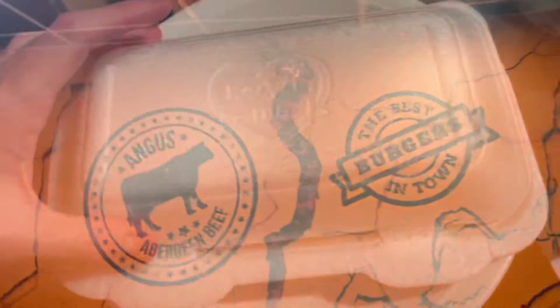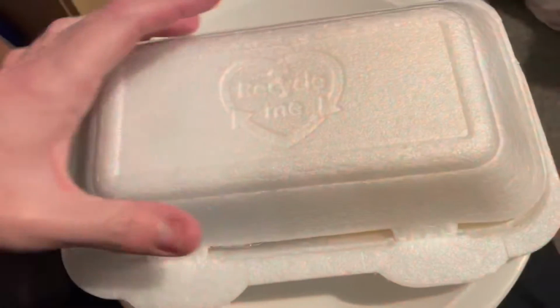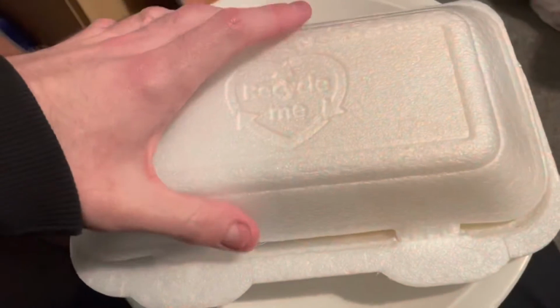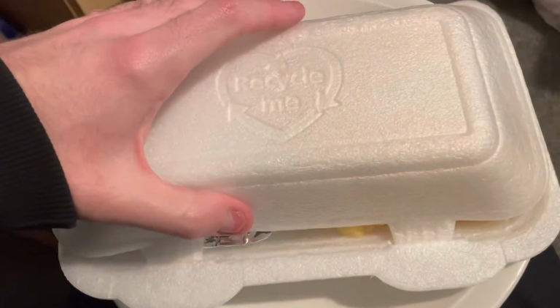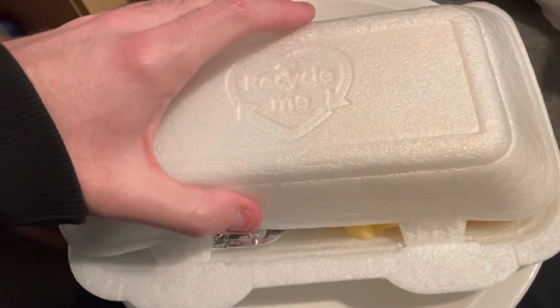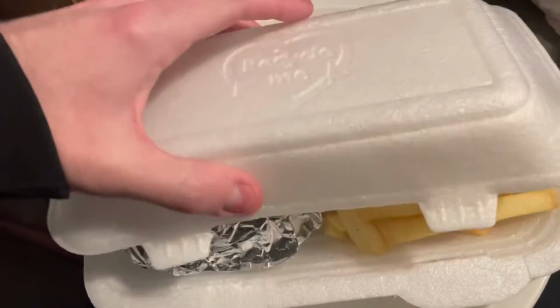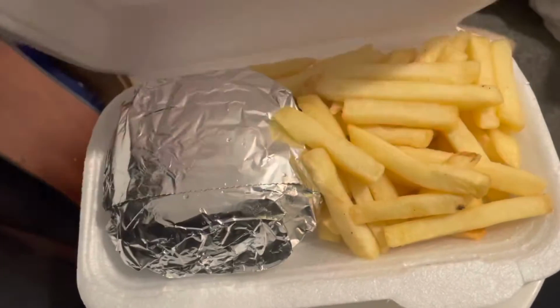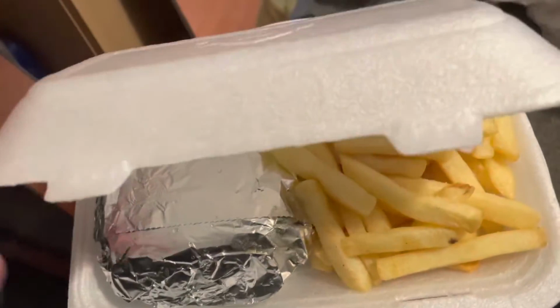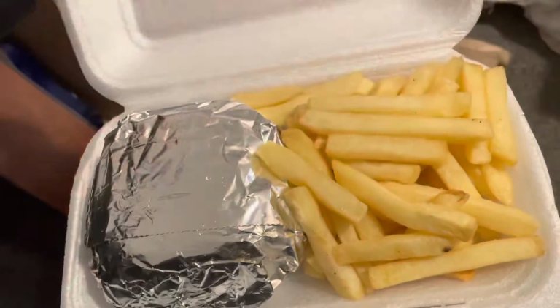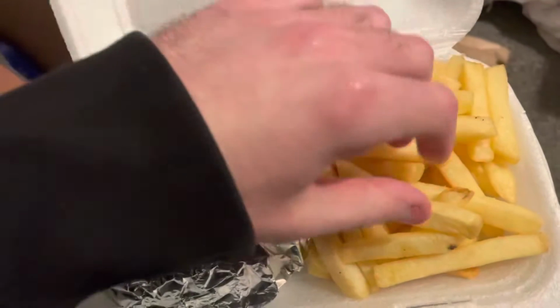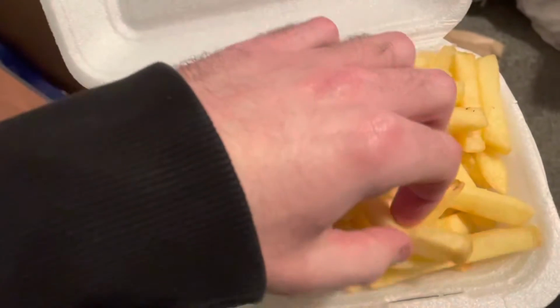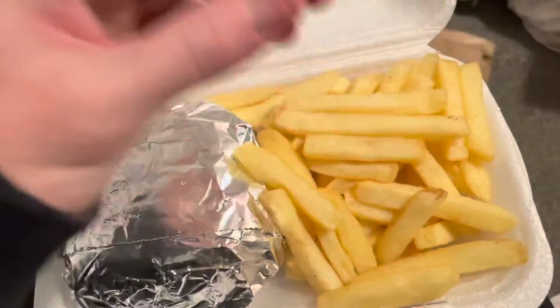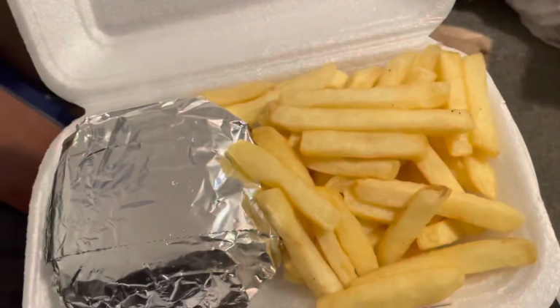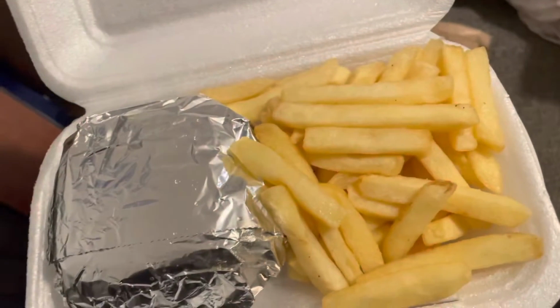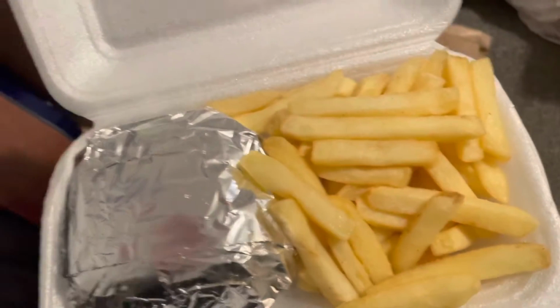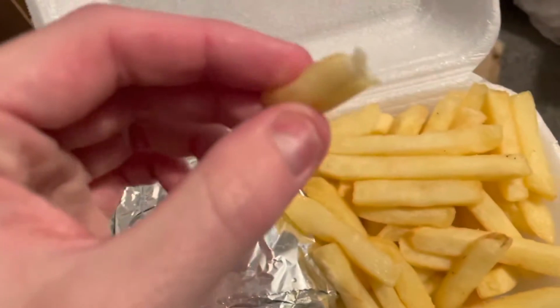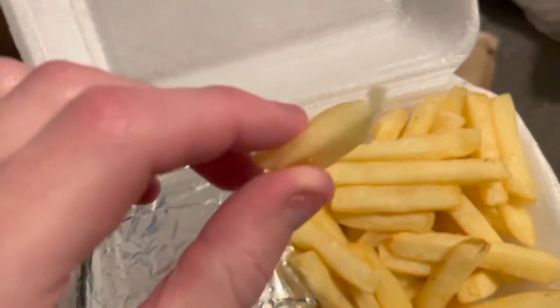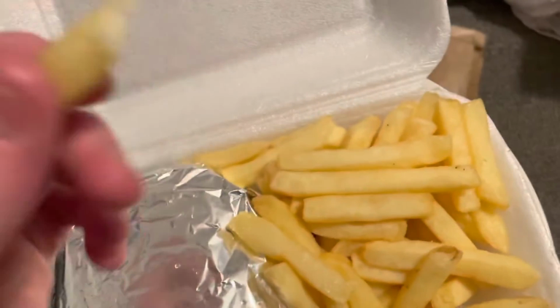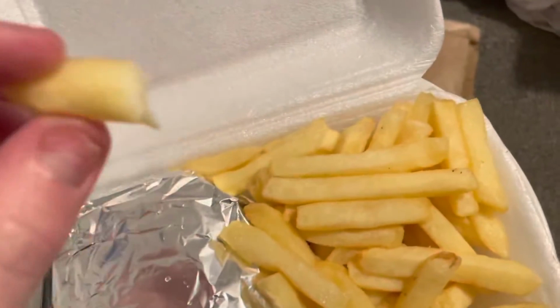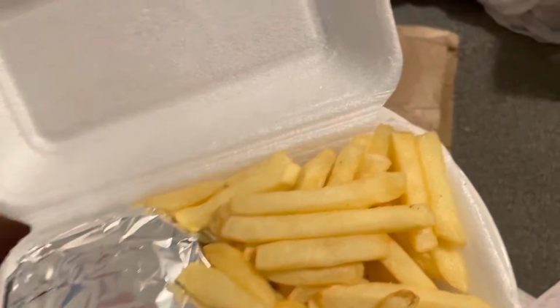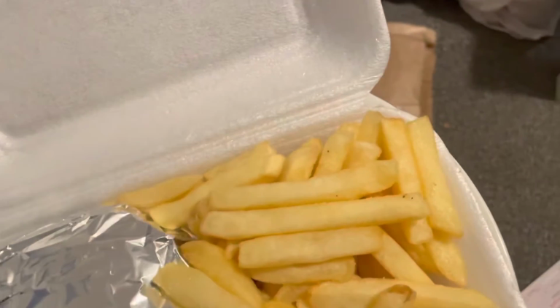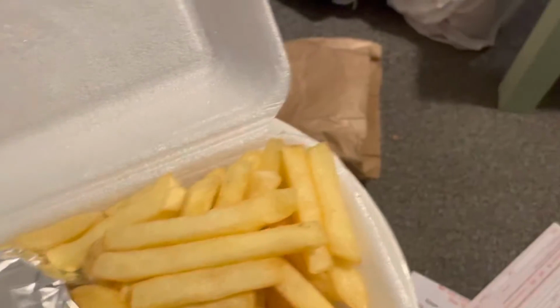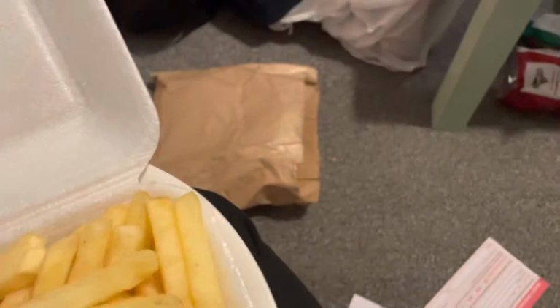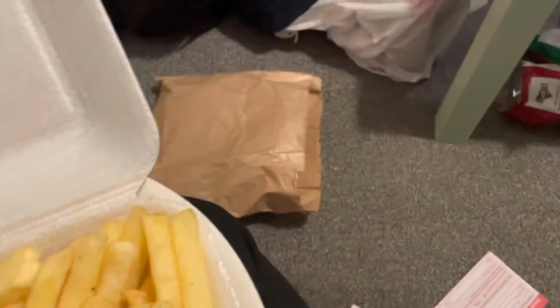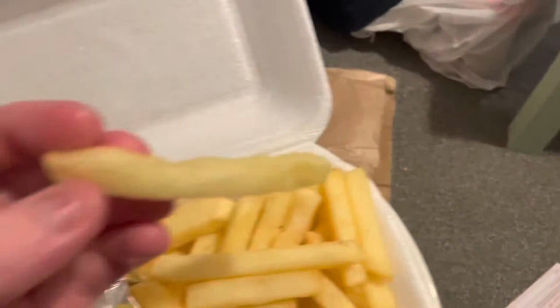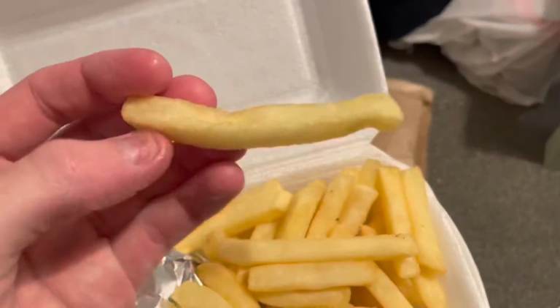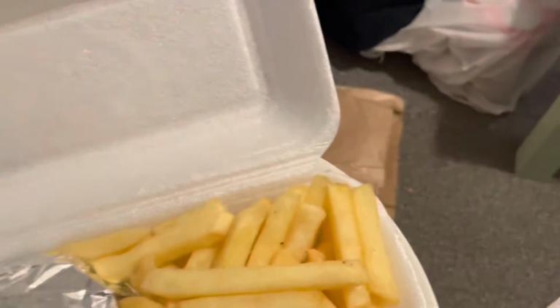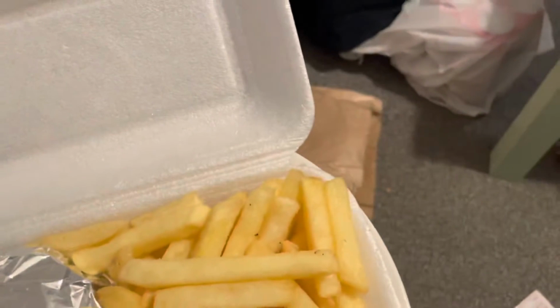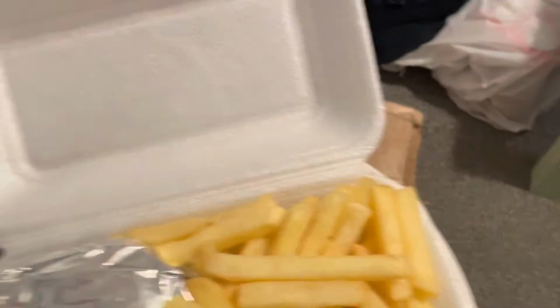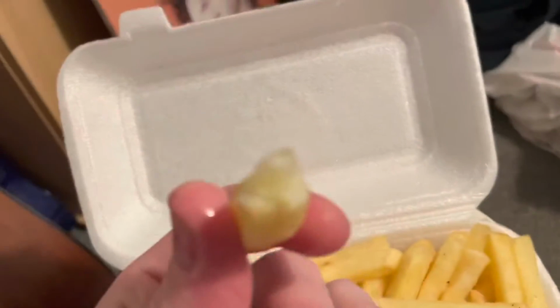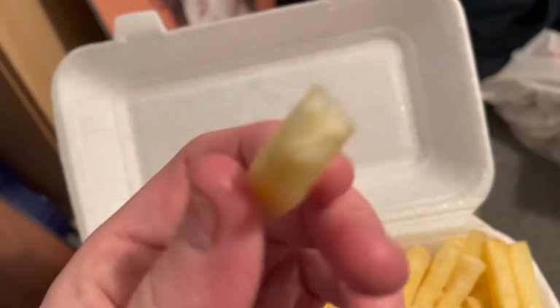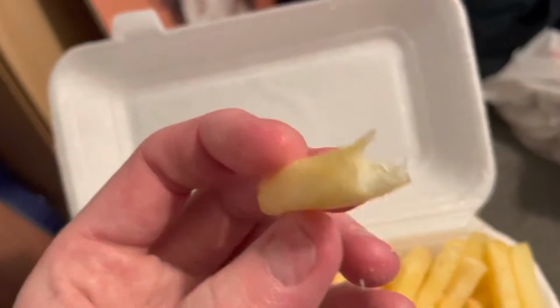Alright guys, here I am with Smashing Bun chips. Look quite nice — wee chips, look like they're tight in them.